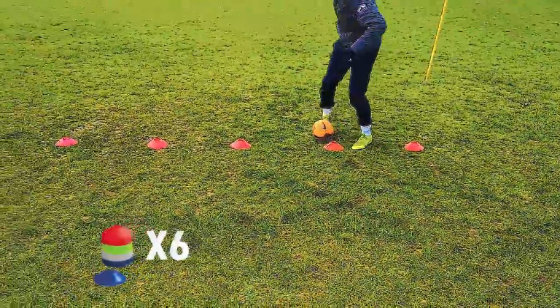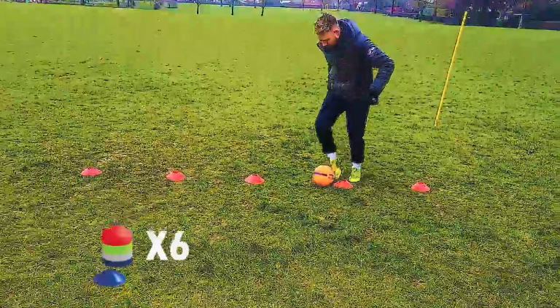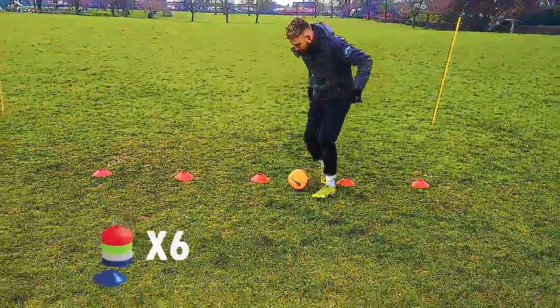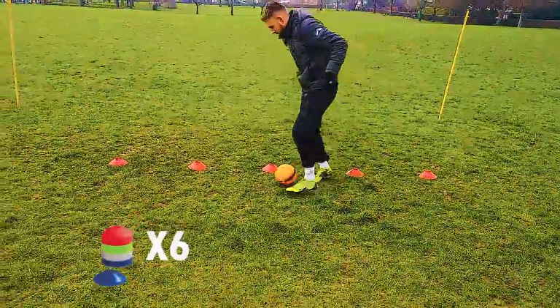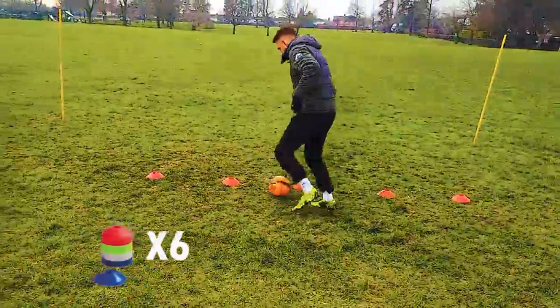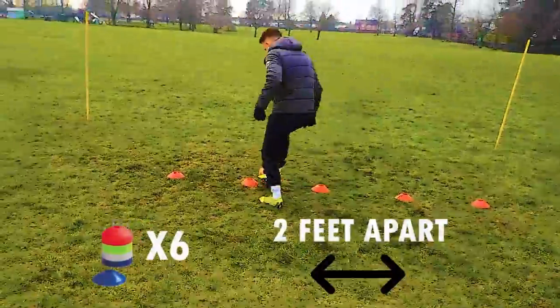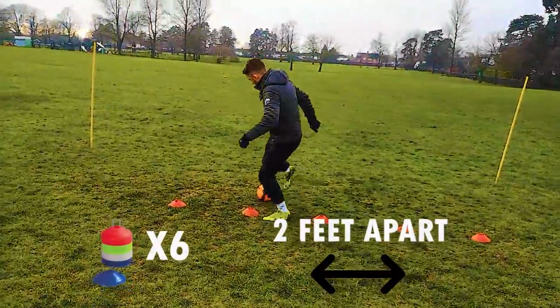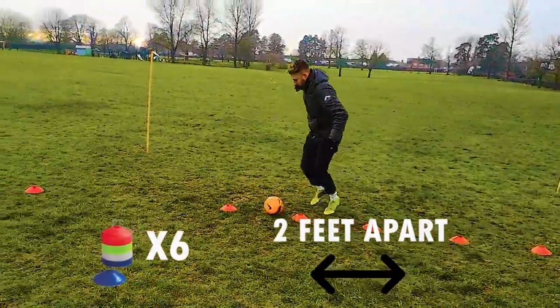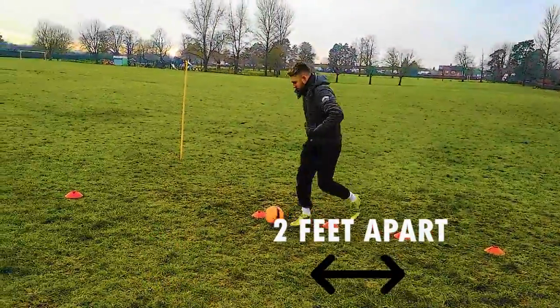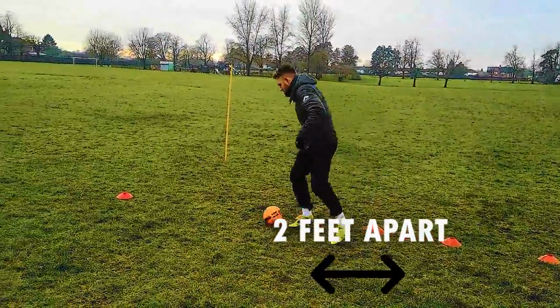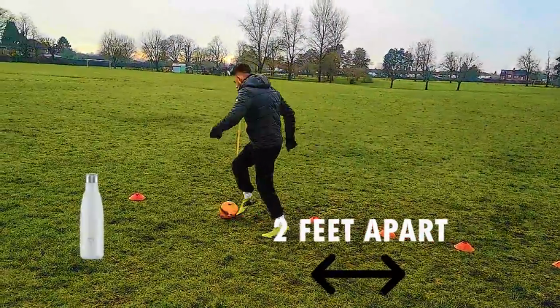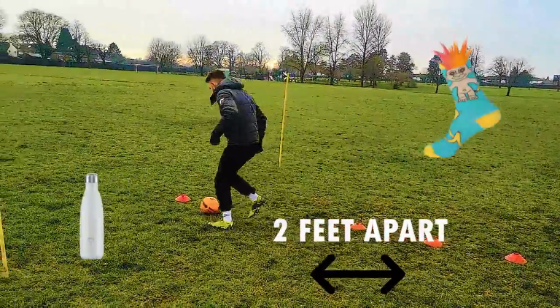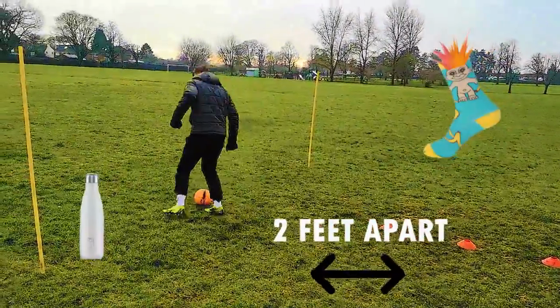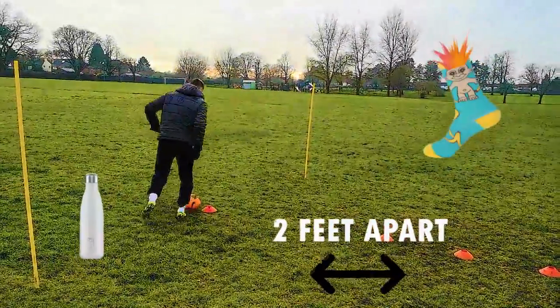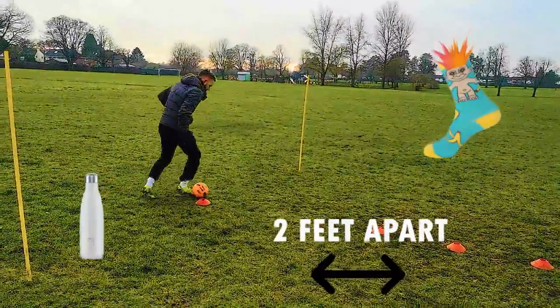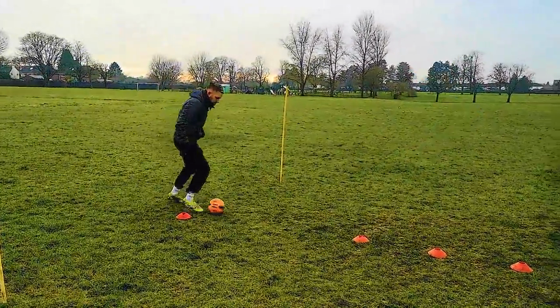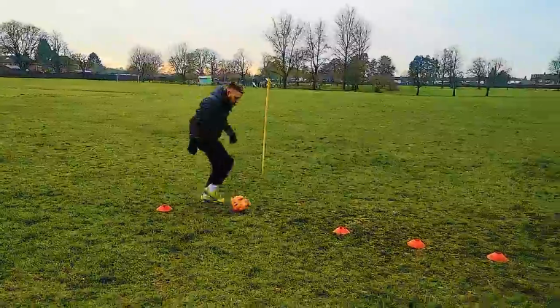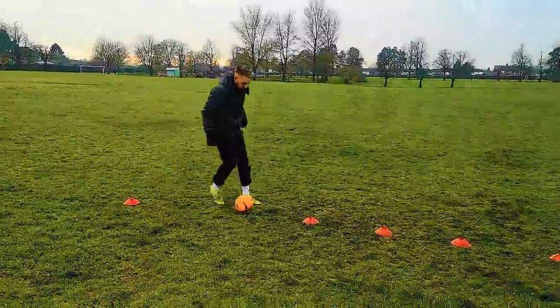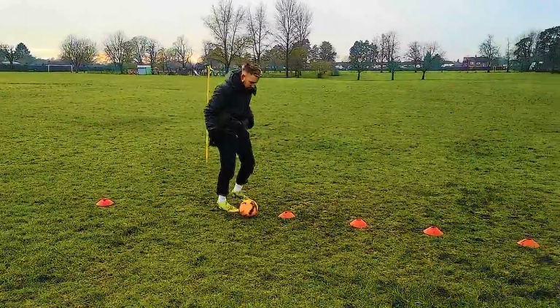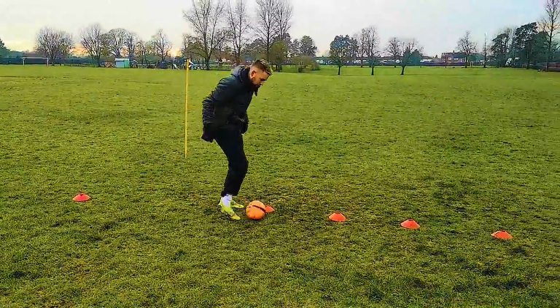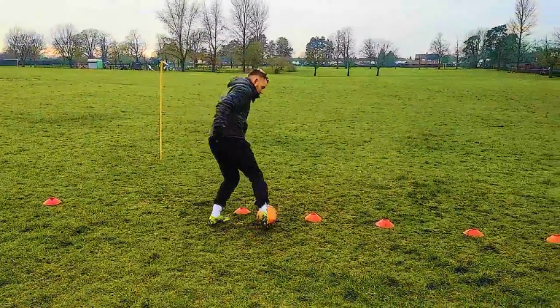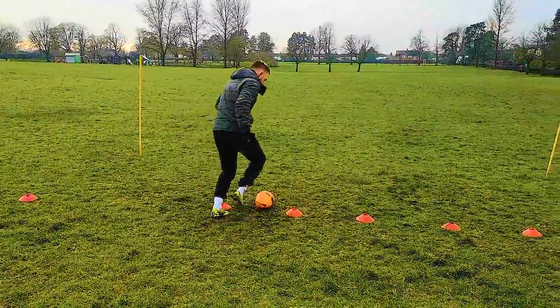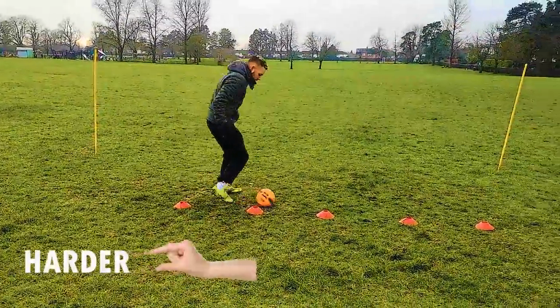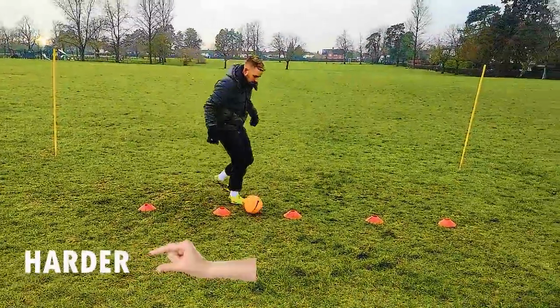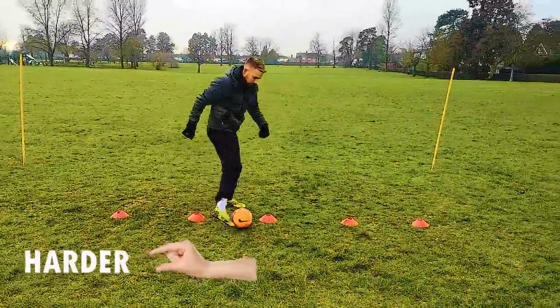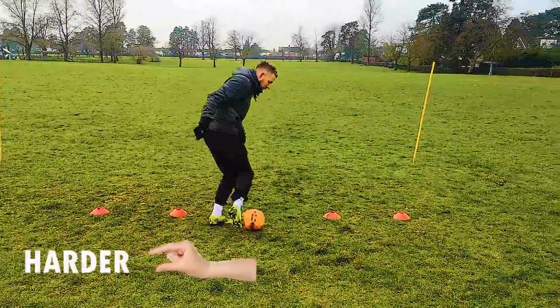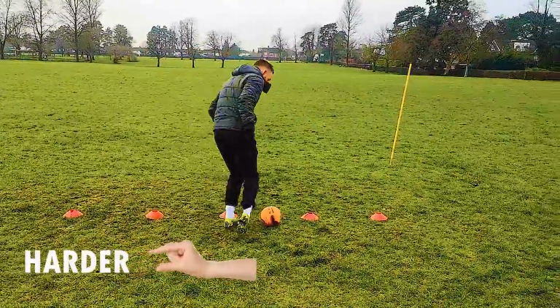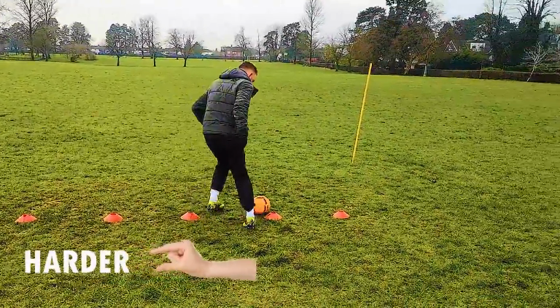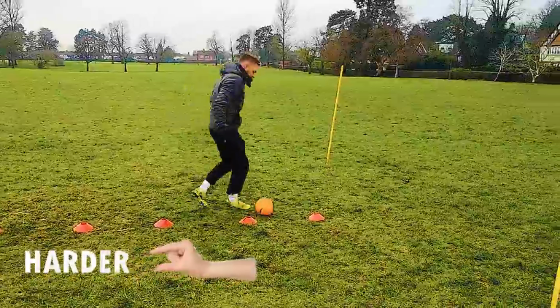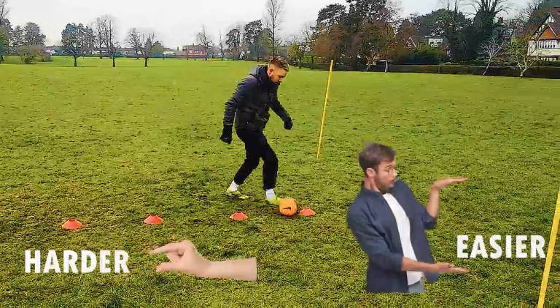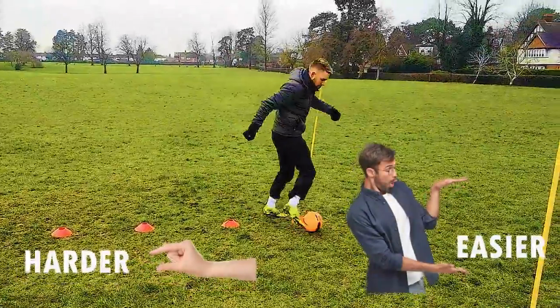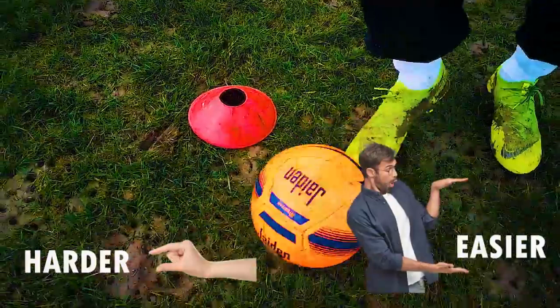They're about two foot apart from each other. If you don't have cones, you can use anything — bottles, rolled up socks — be creative, use whatever you like. If you want to make this slightly harder, you can put the cones closer together. Or if you want to make it easier, you can put the cones further apart.